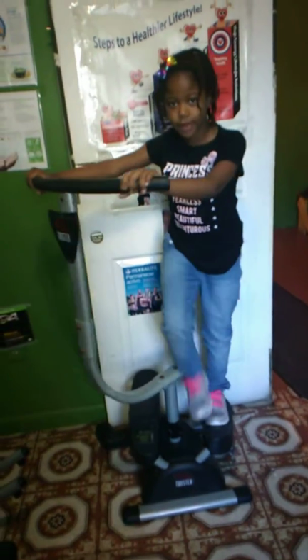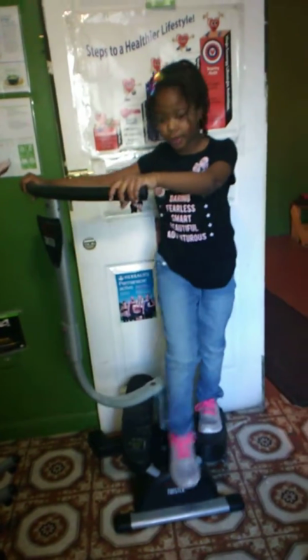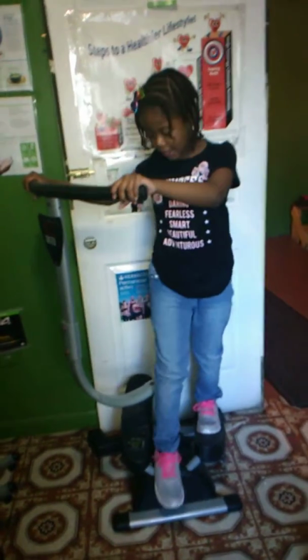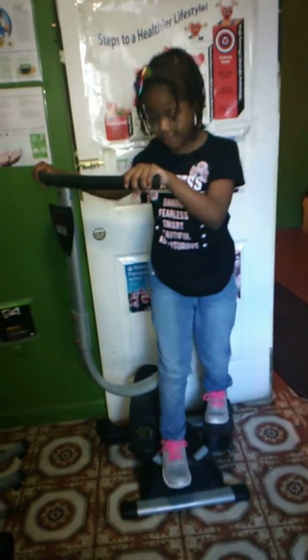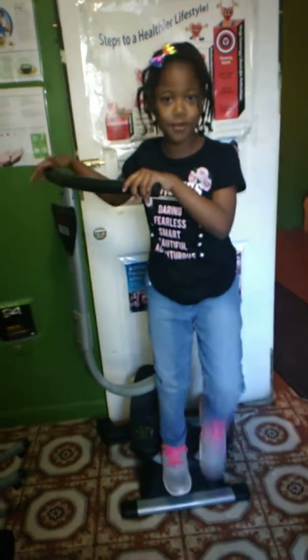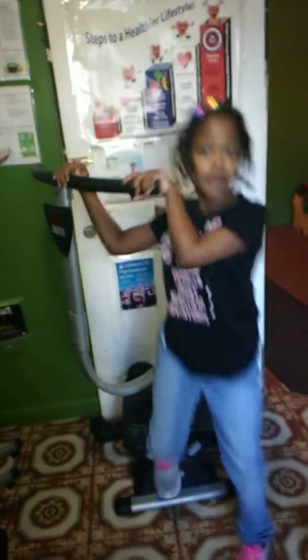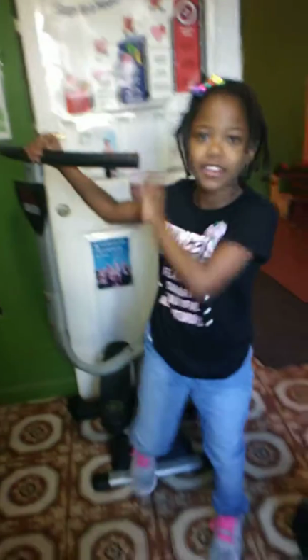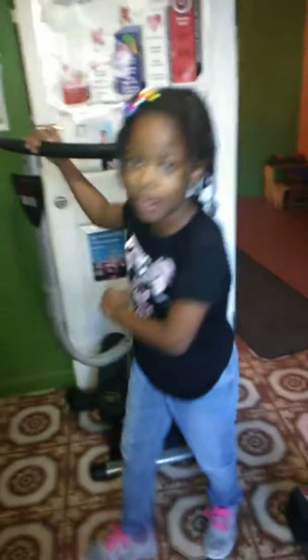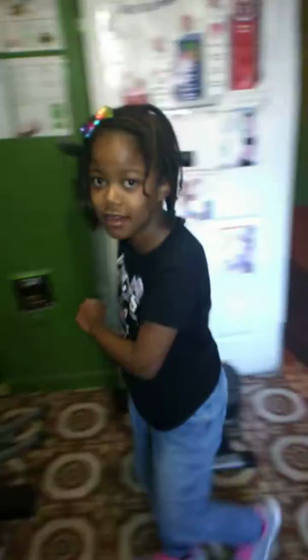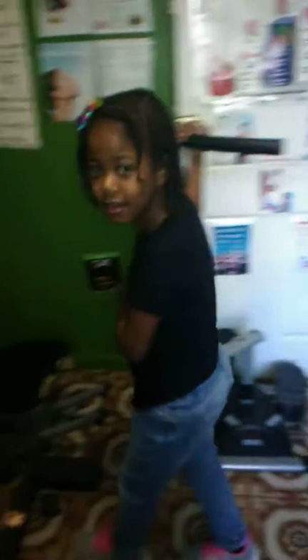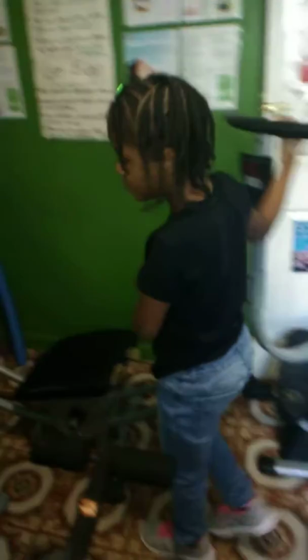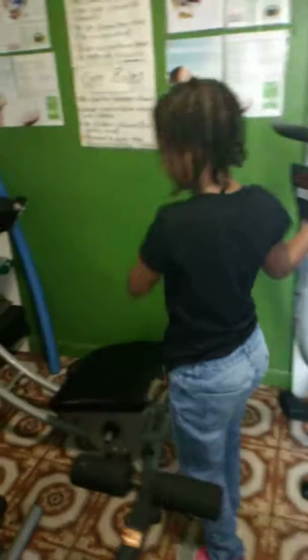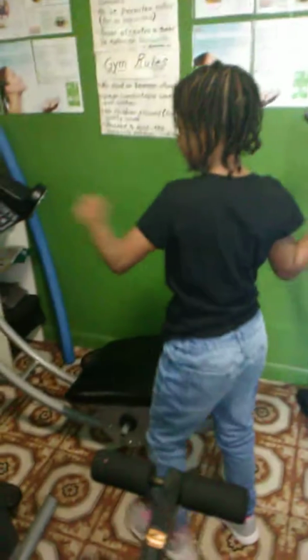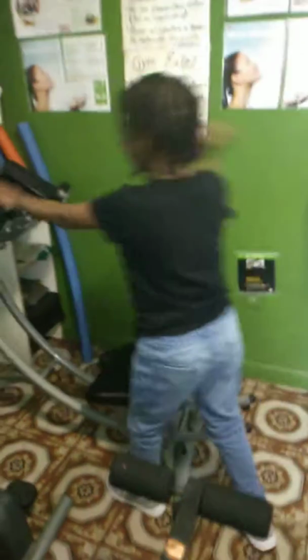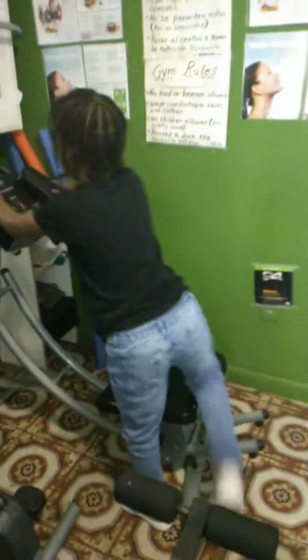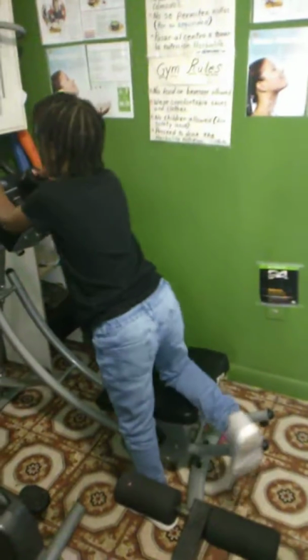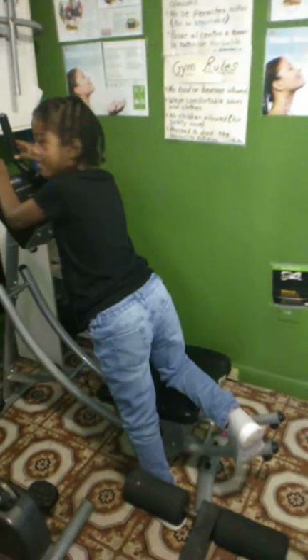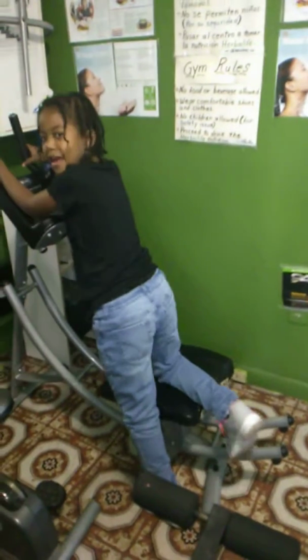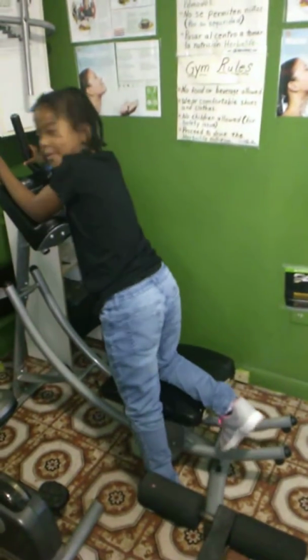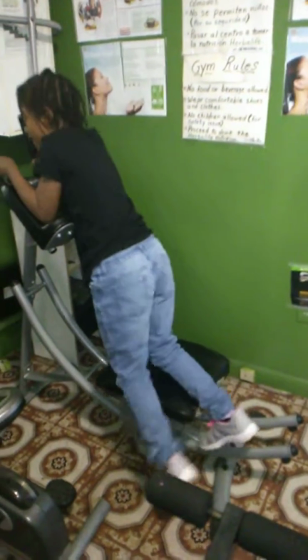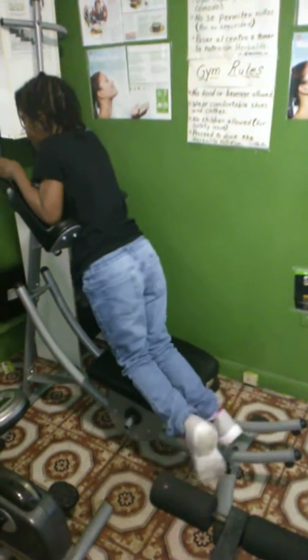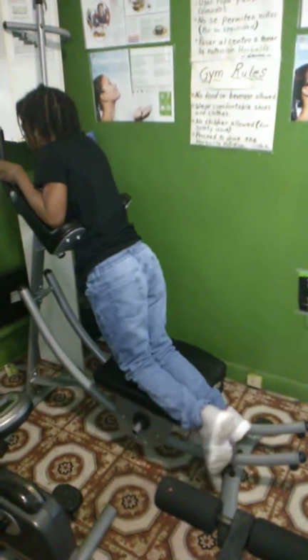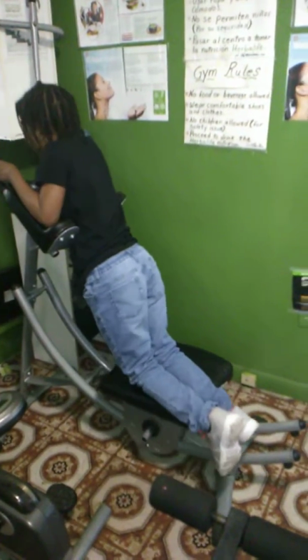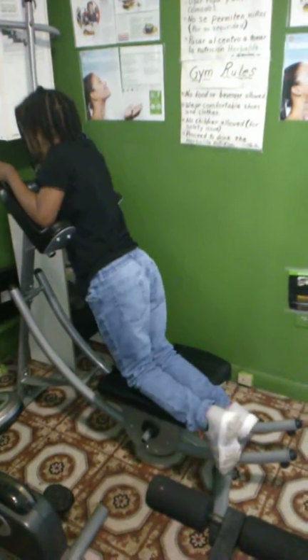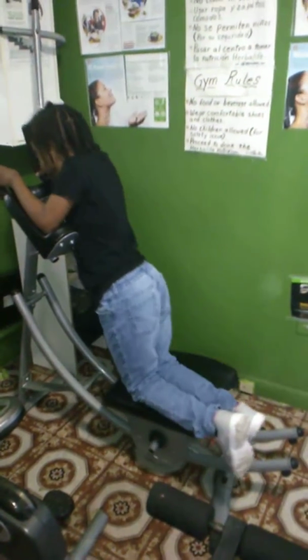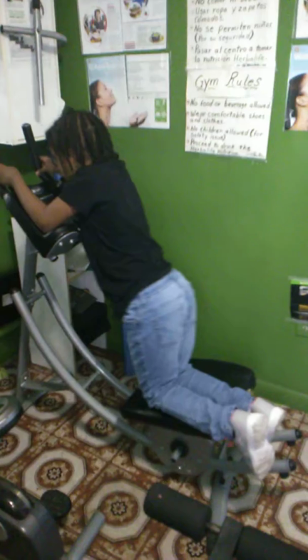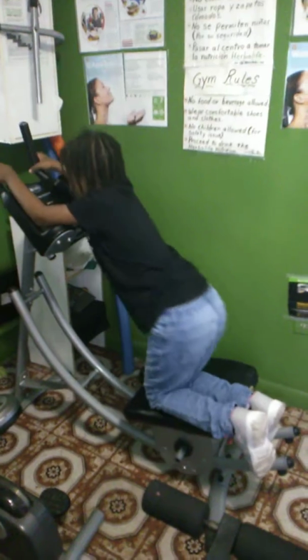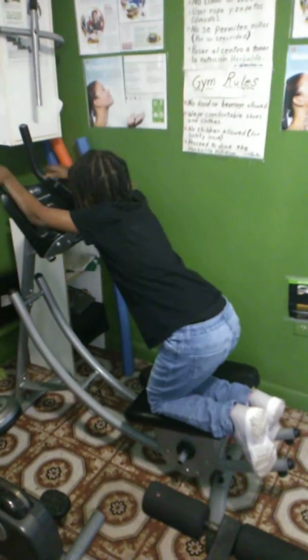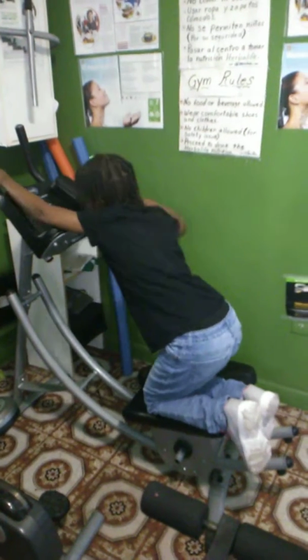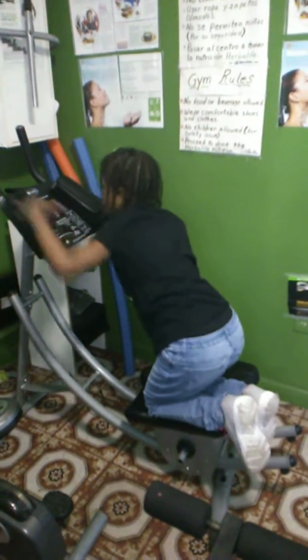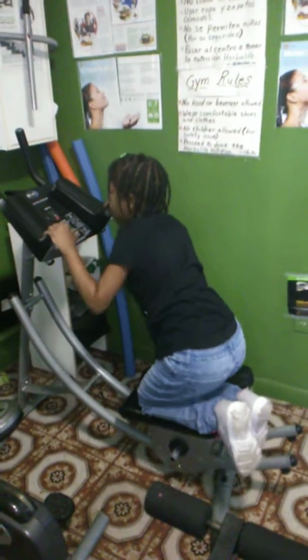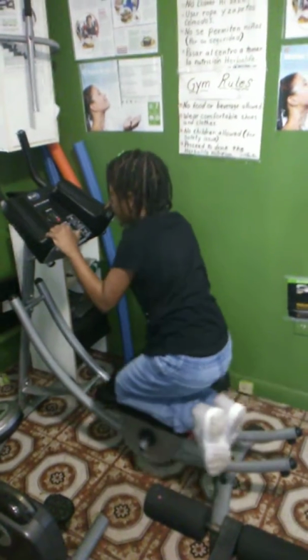Now go down guys. Let me show you an easy one. This is the hardest one, because you put more like 50 pounds. Let me show you how to do it.